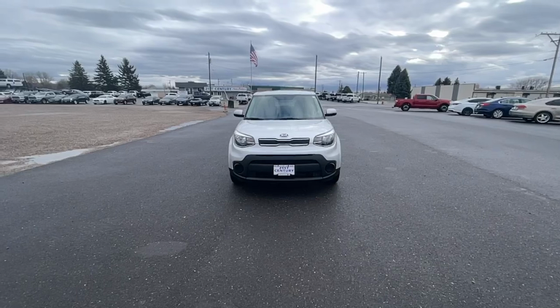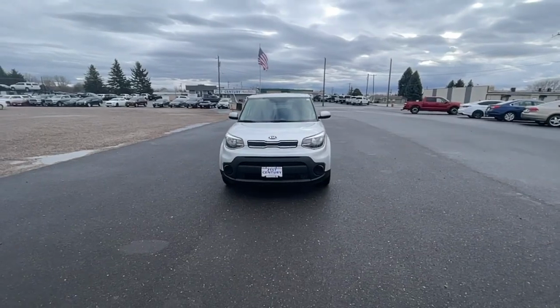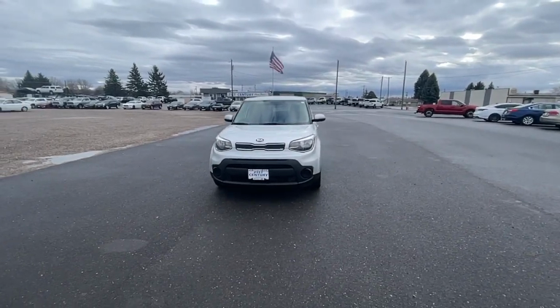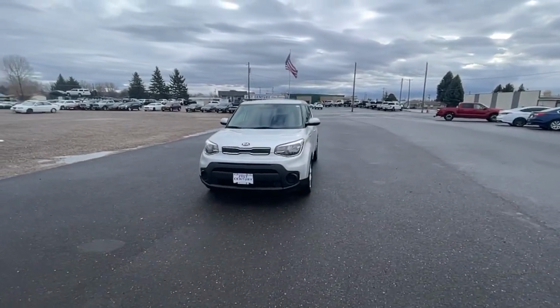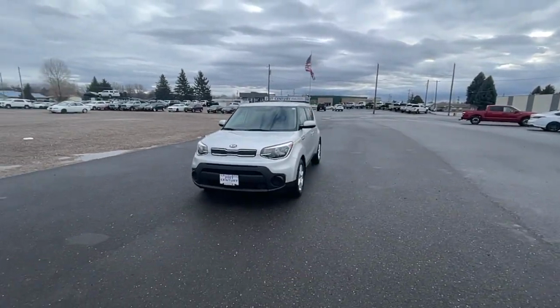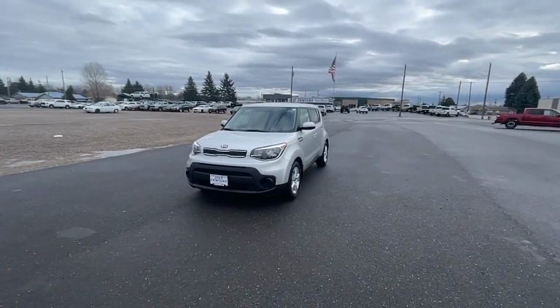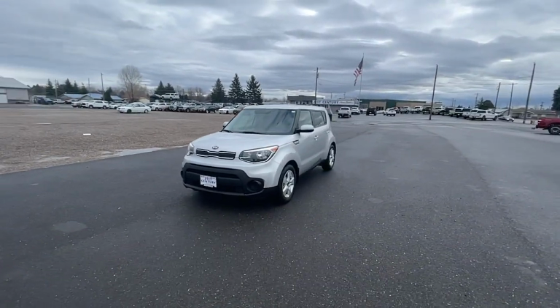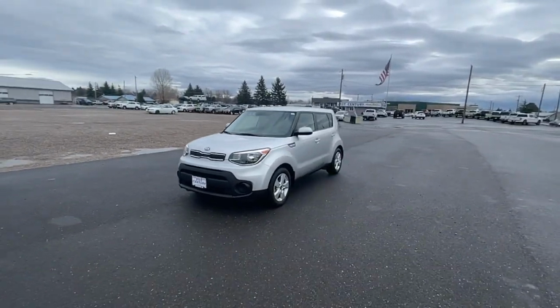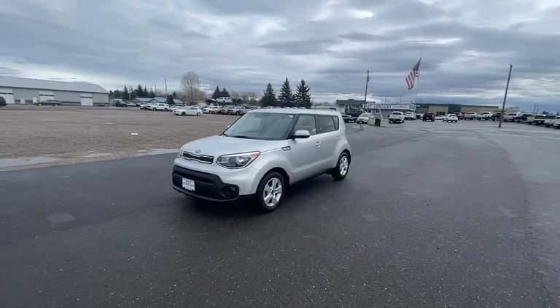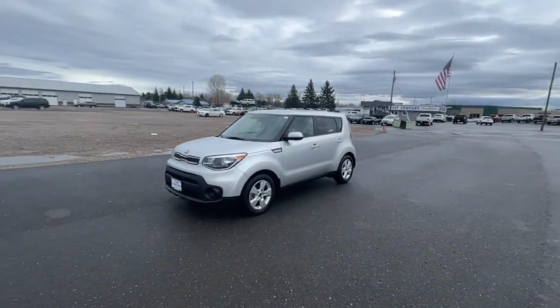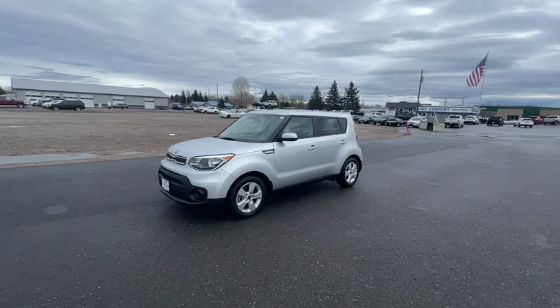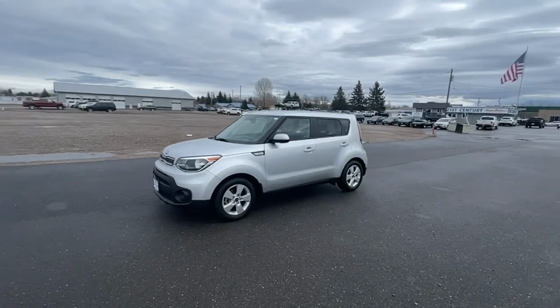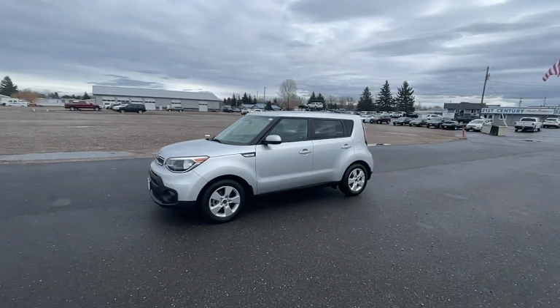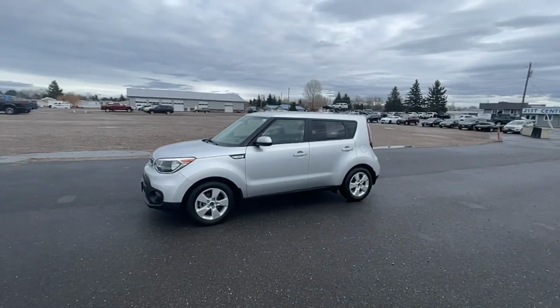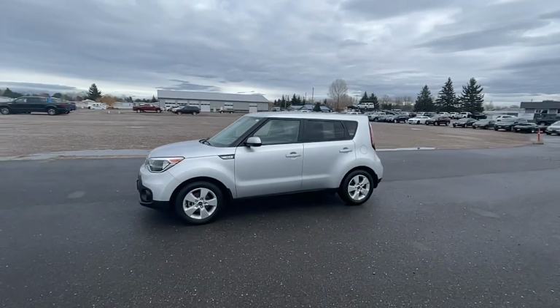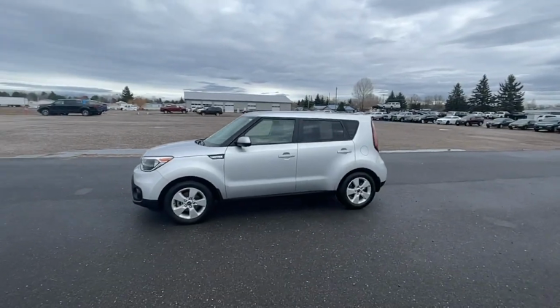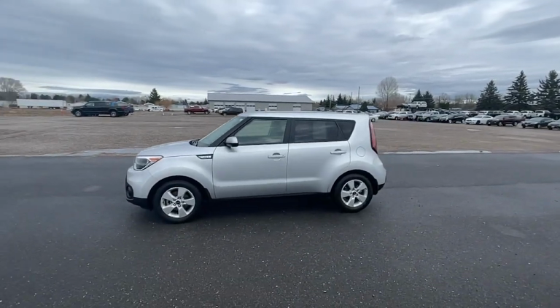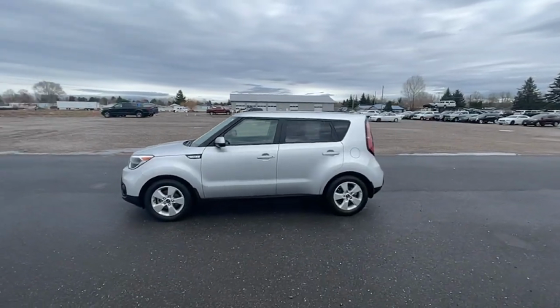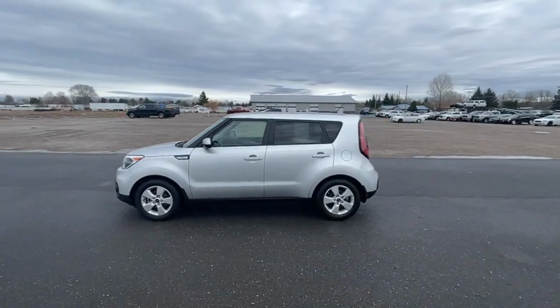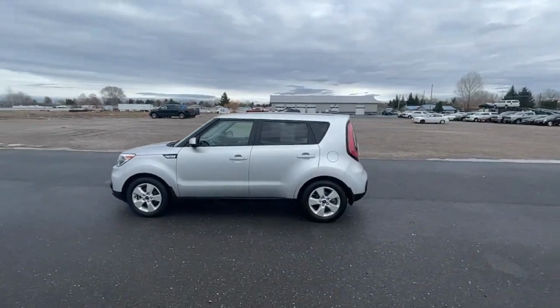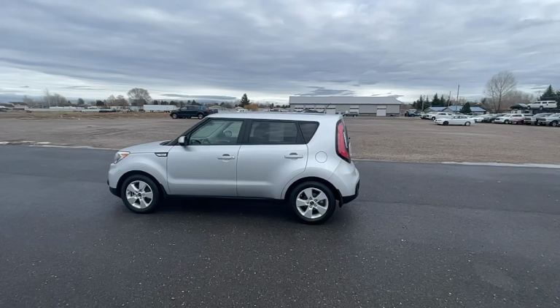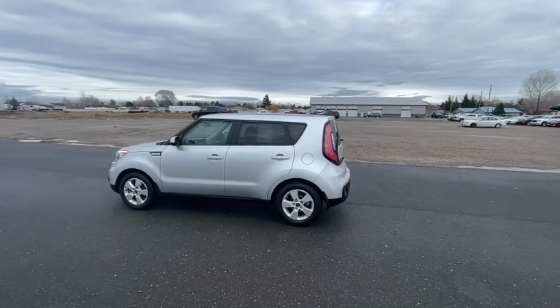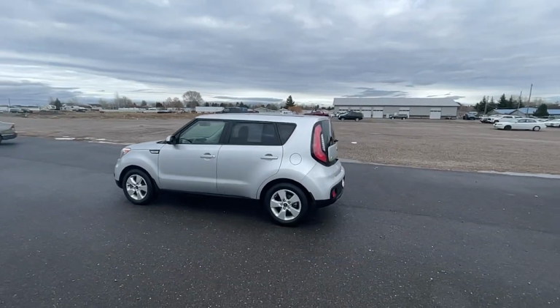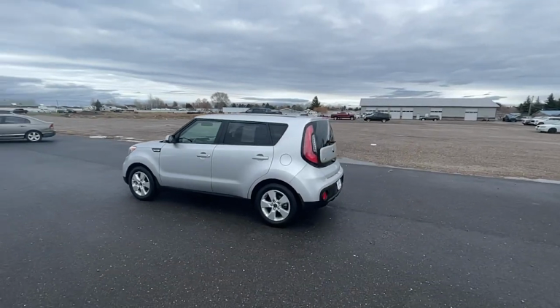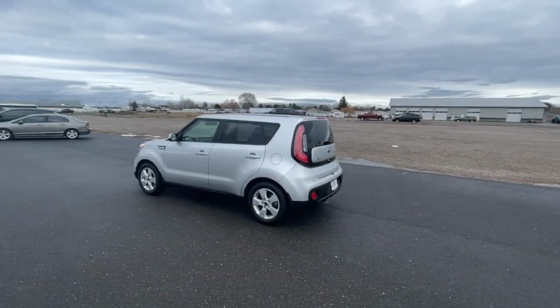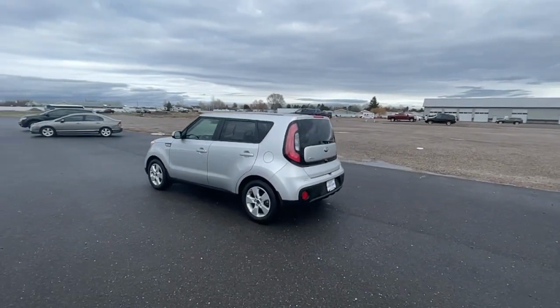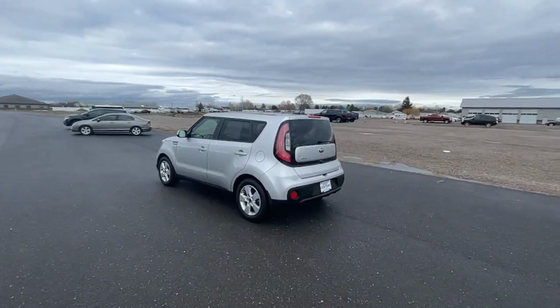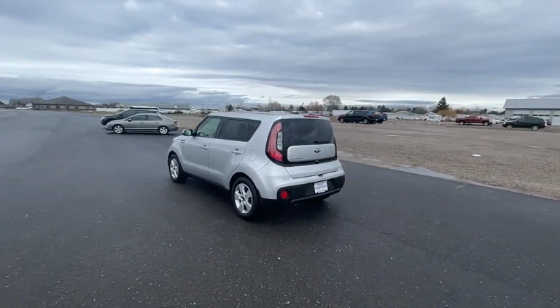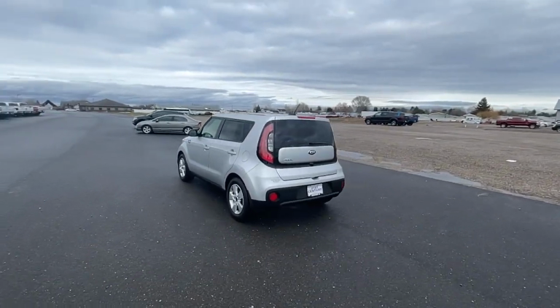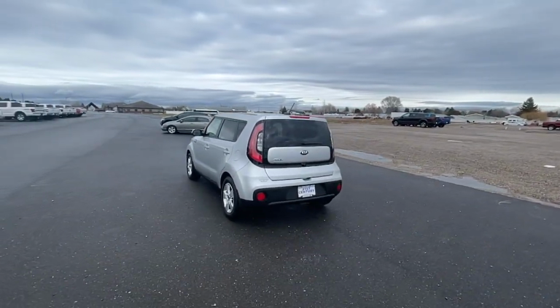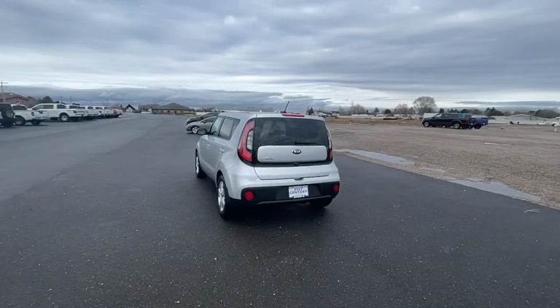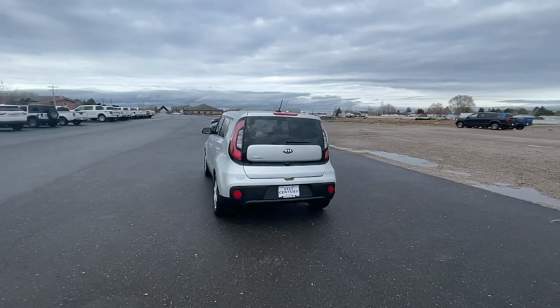You will be amazed by this 2019 Kia Soul. This vehicle is an outstanding buy, with fewer than 90,000 miles on the odometer. Here's a versatile Kia Soul, the subcompact crossover that's funky, affordable, and loaded with talon.